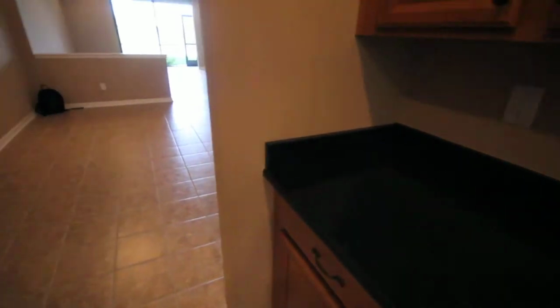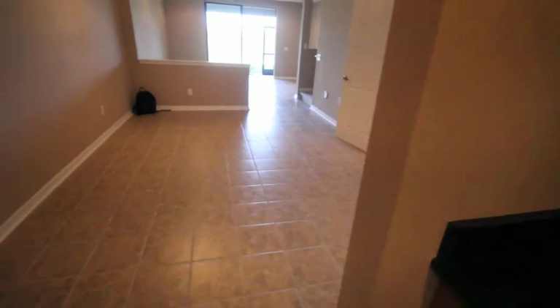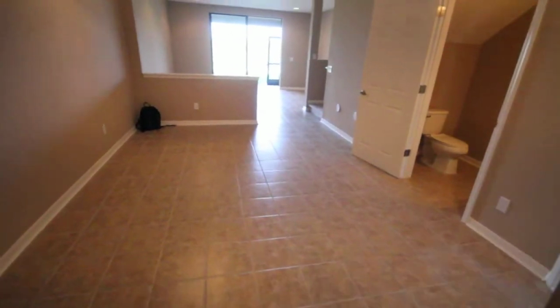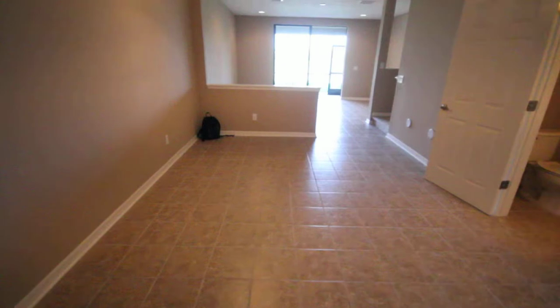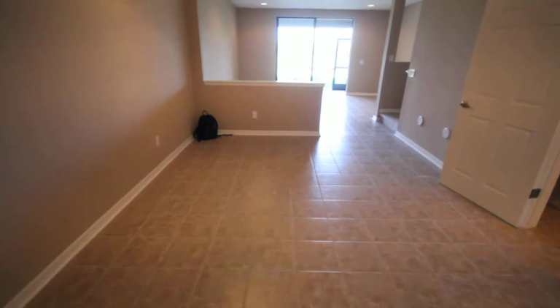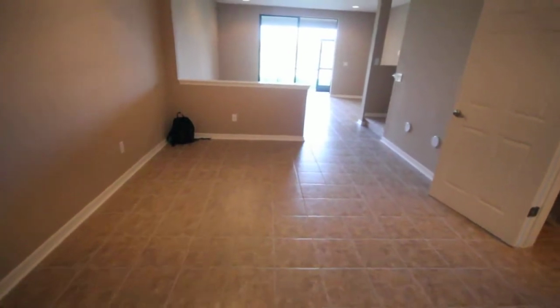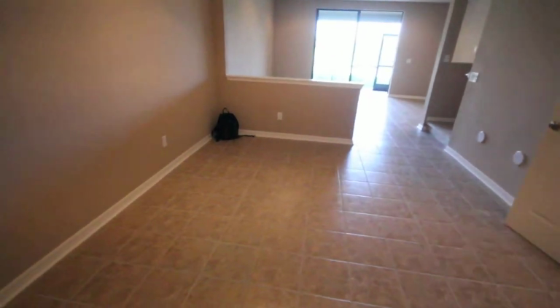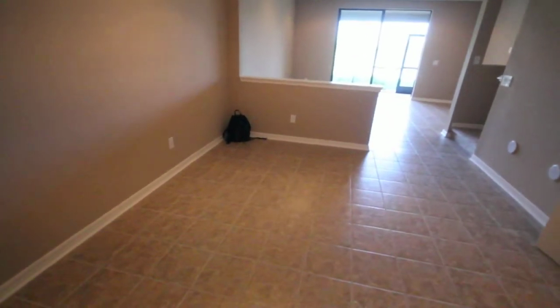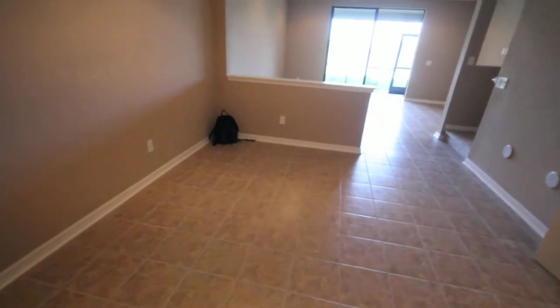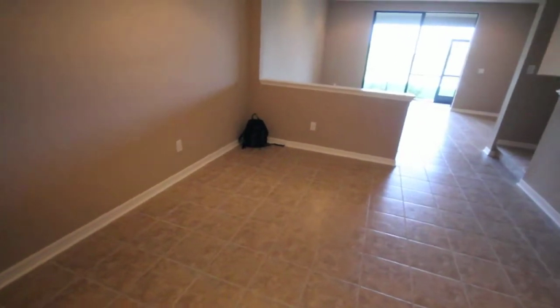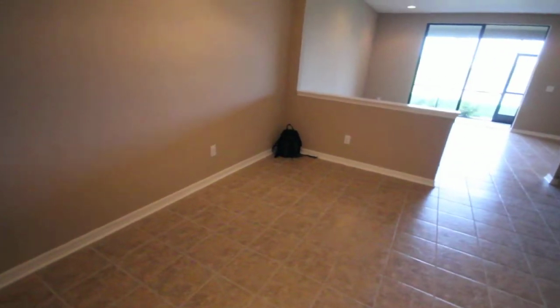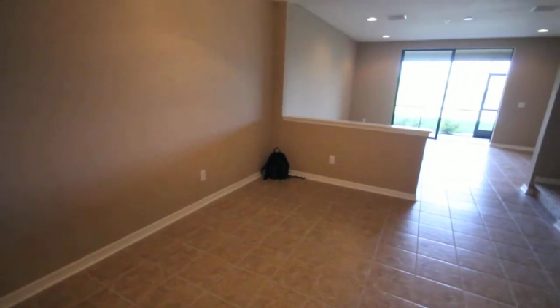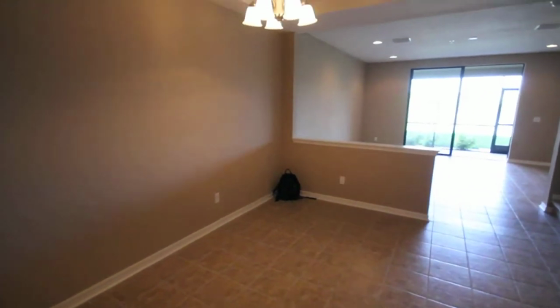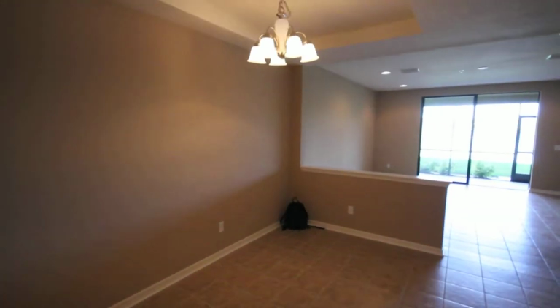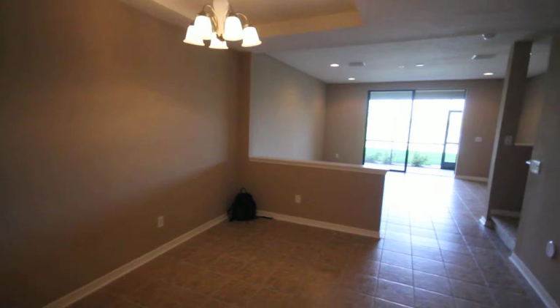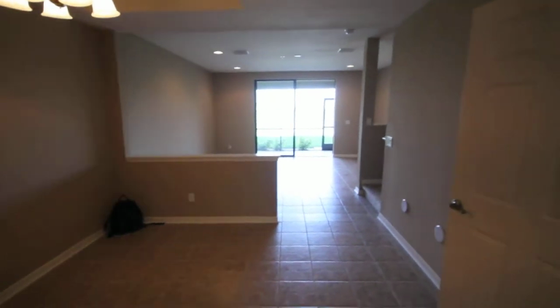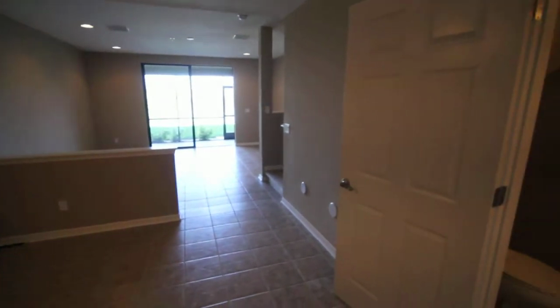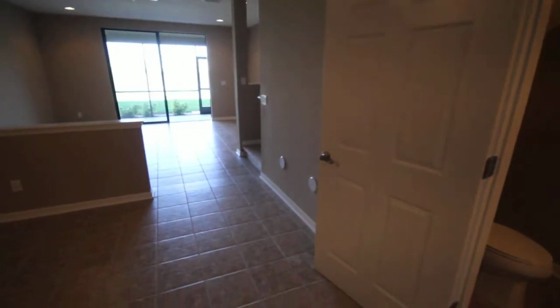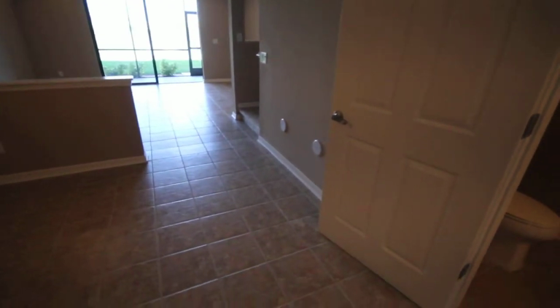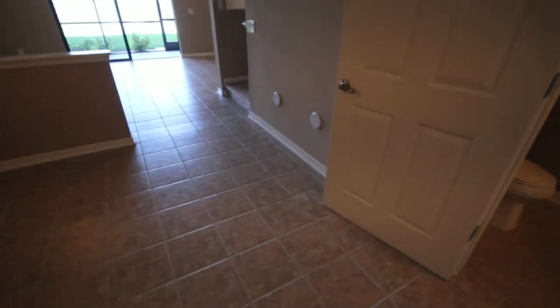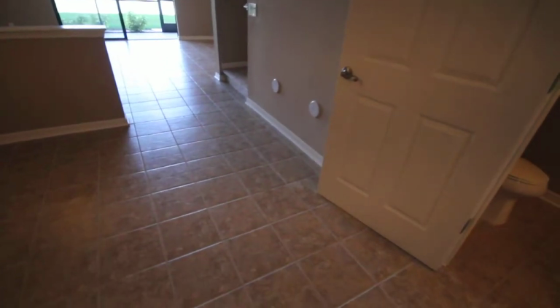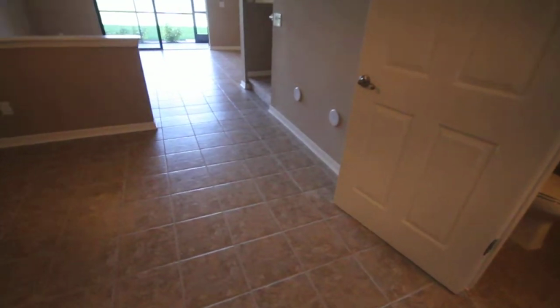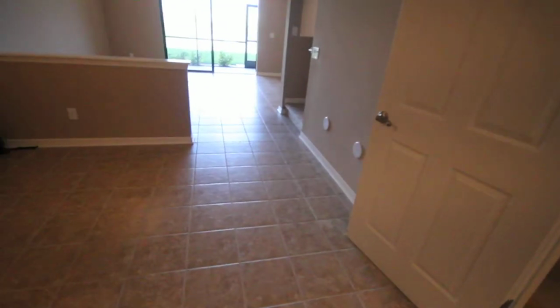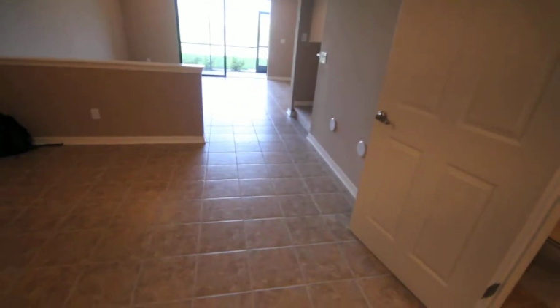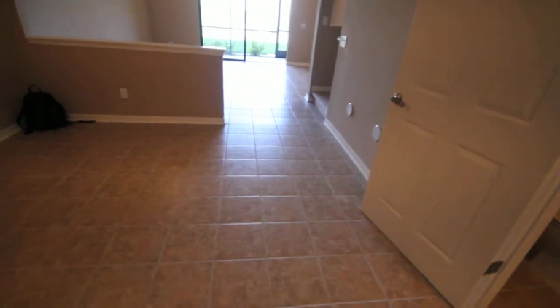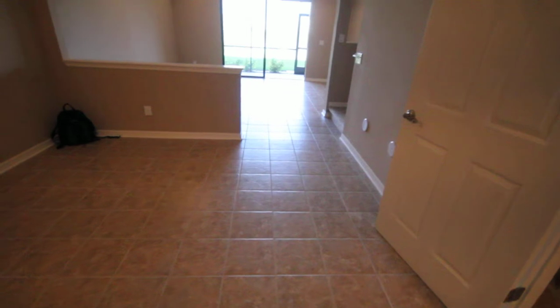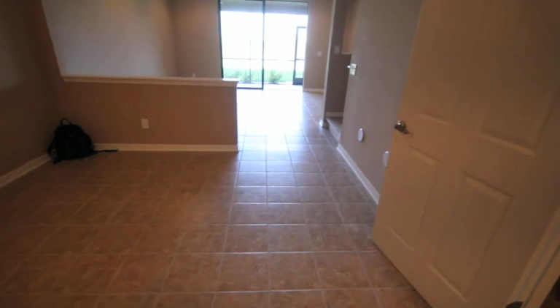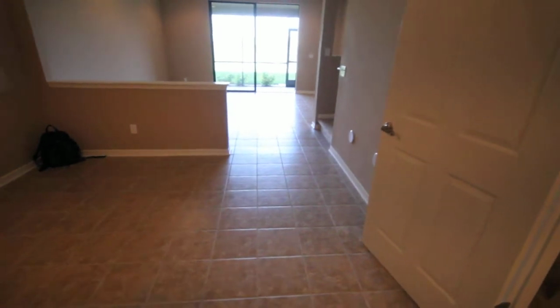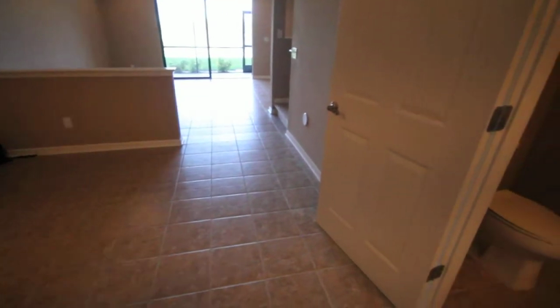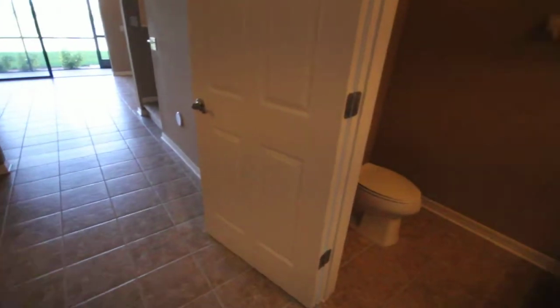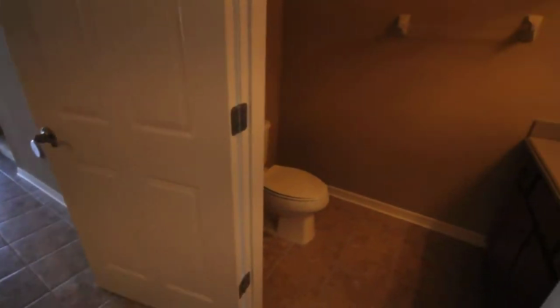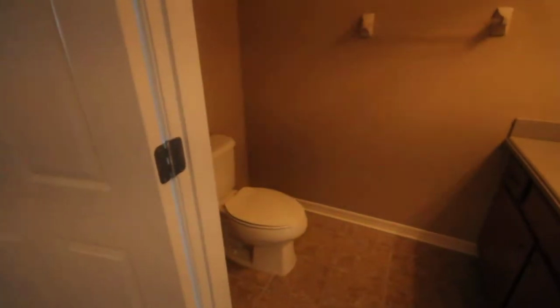Then you walk in, you got your dining room area. You've got all the tile throughout on the main floor, which standard is carpet. So that's another upgrade that you have.